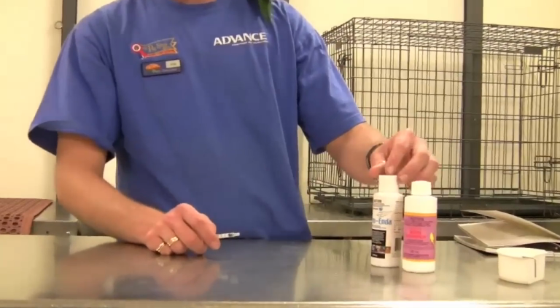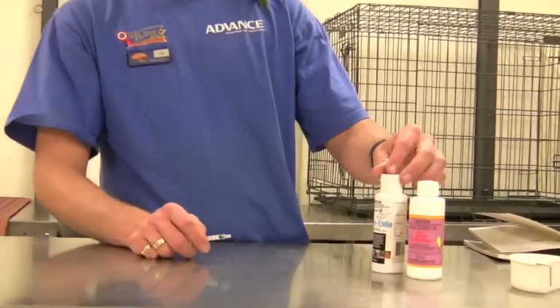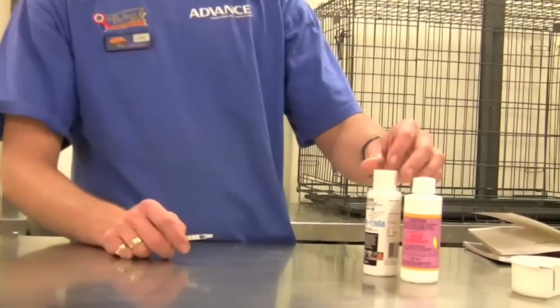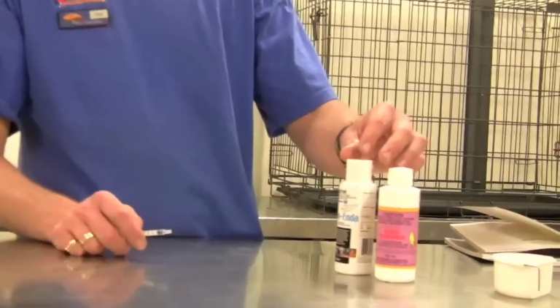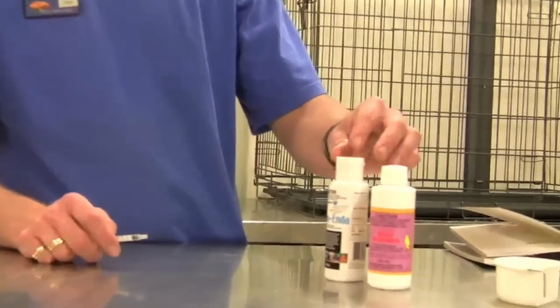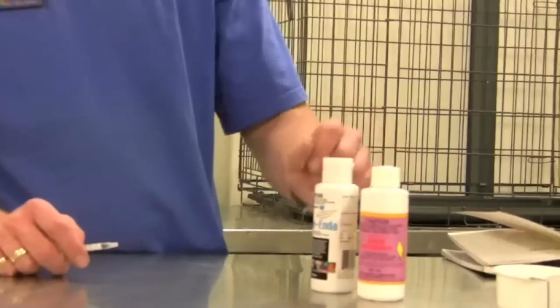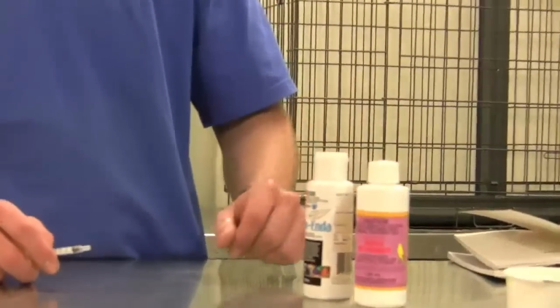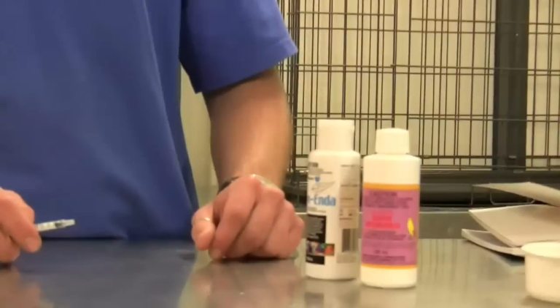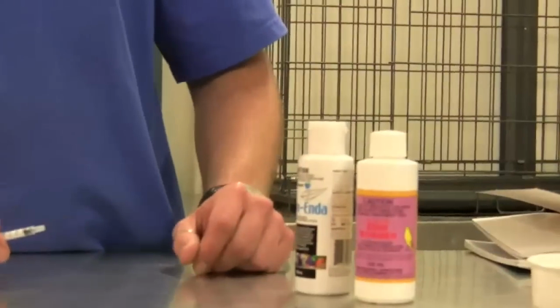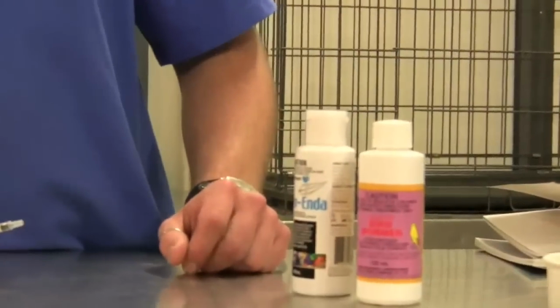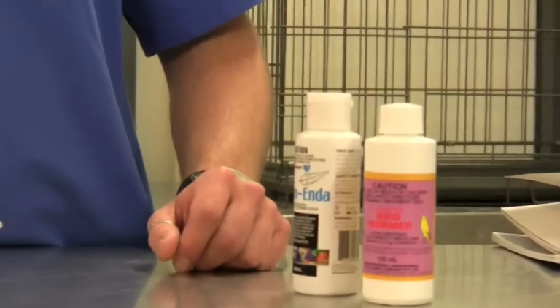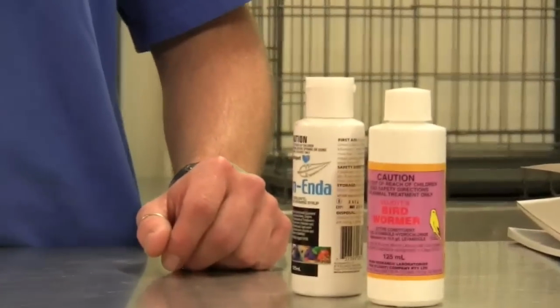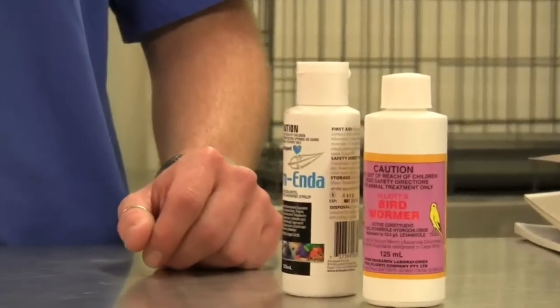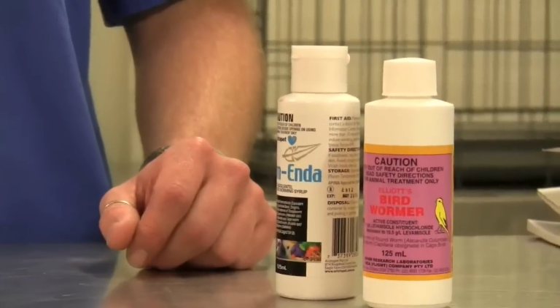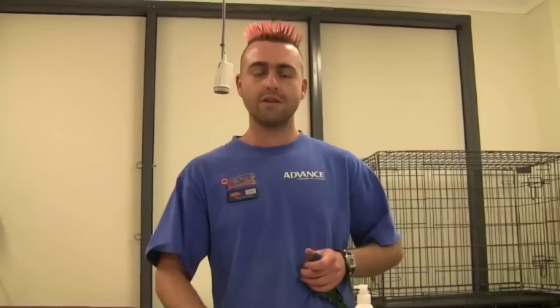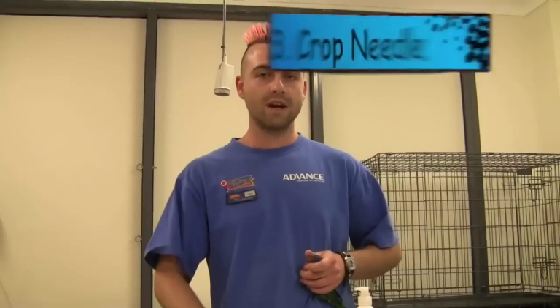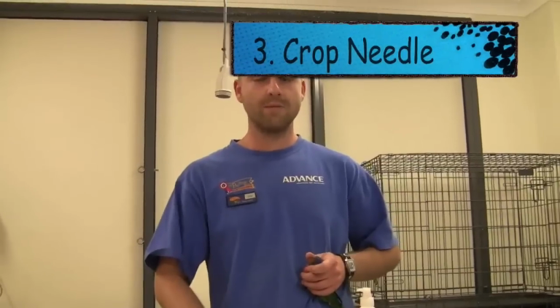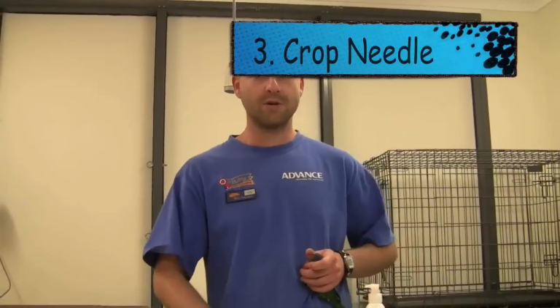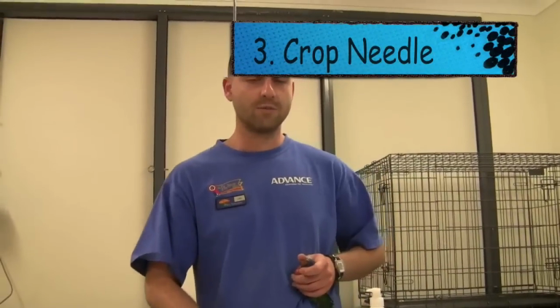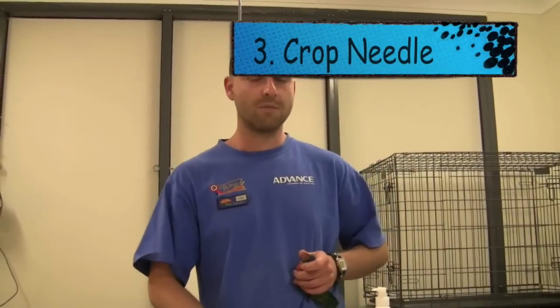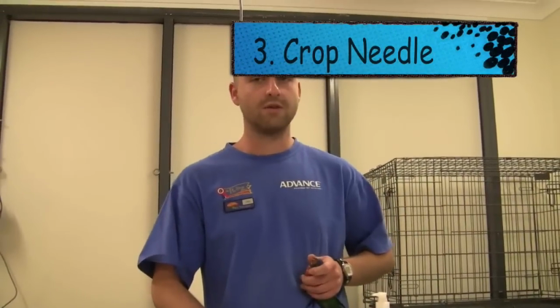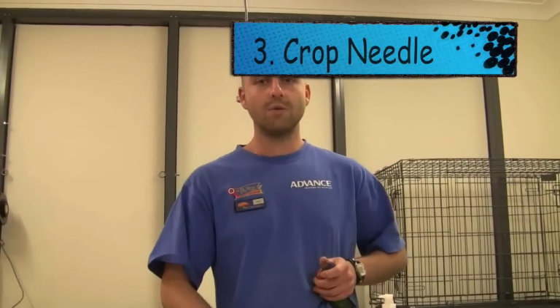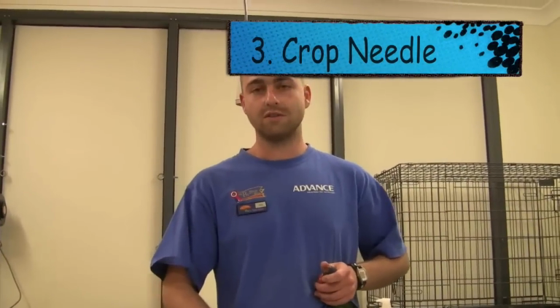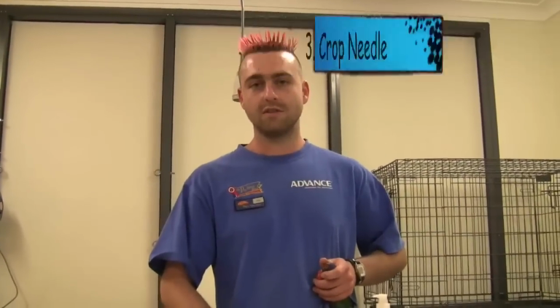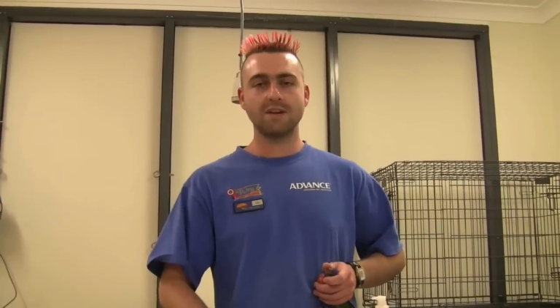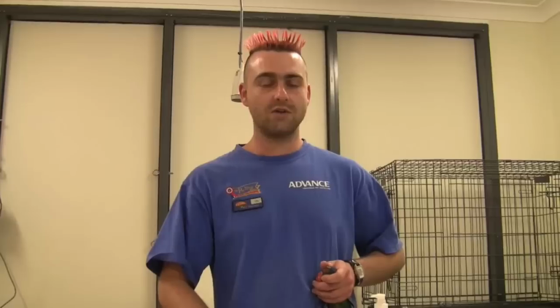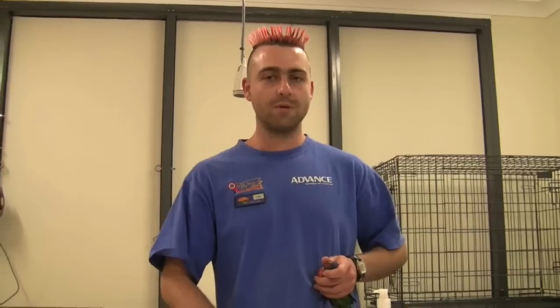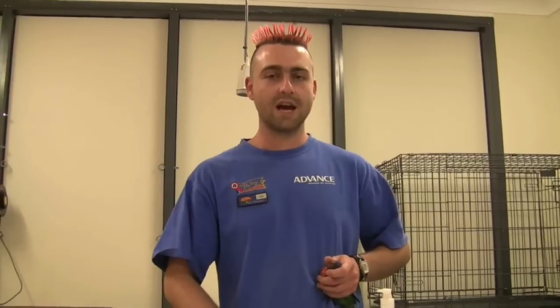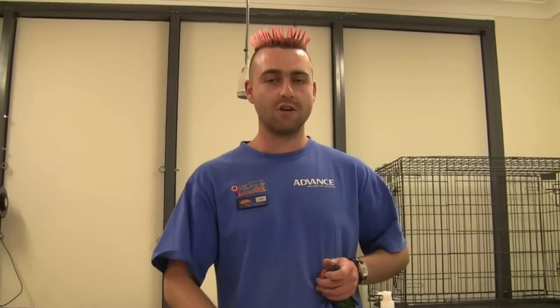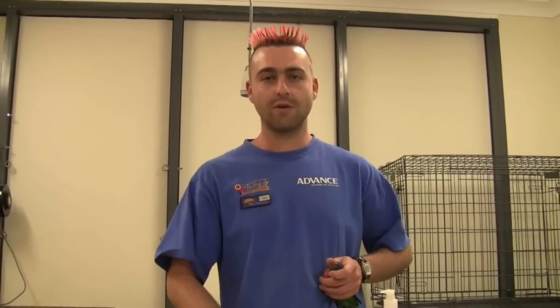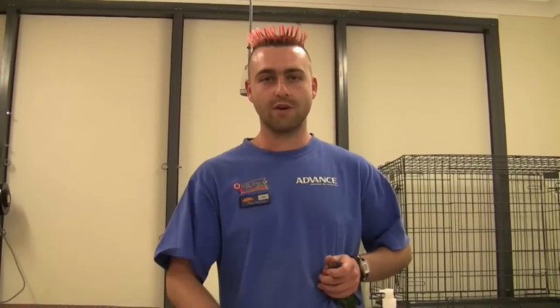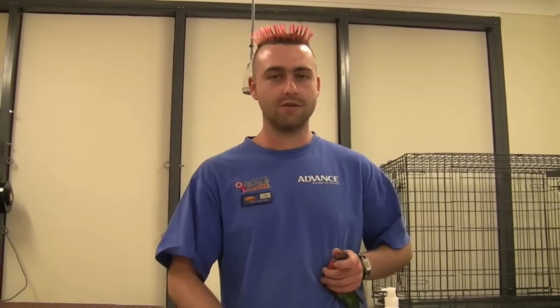There are also a few other liquid bird wormers that can be used, including worm endophytes. The third way of worming your bird is with a crop needle, which is the best way to worm your bird as you know they've received the correct dose.